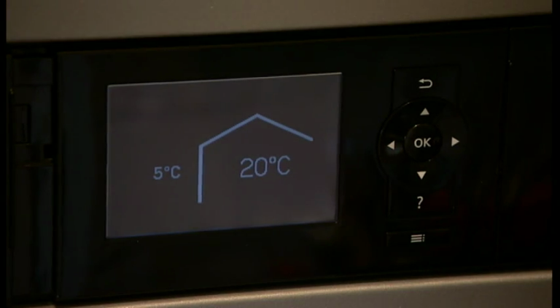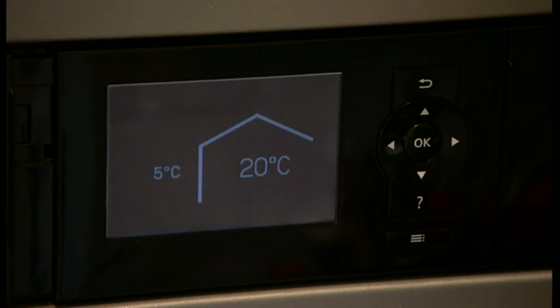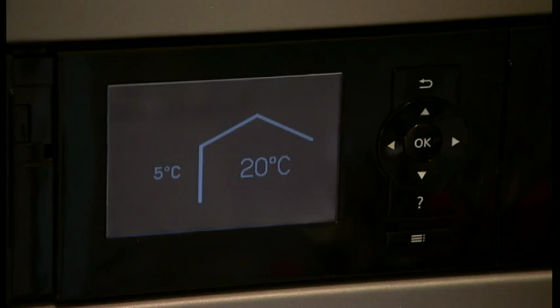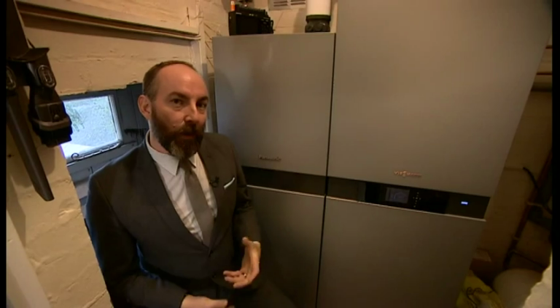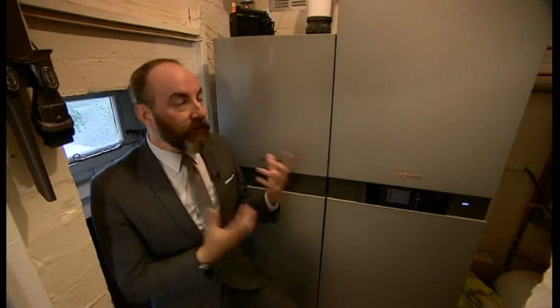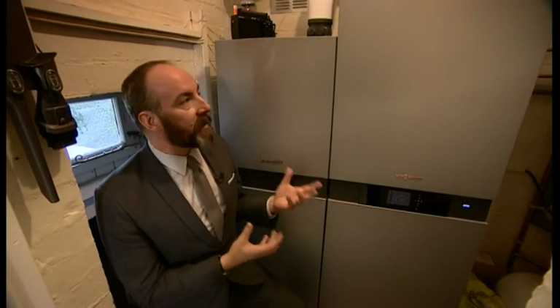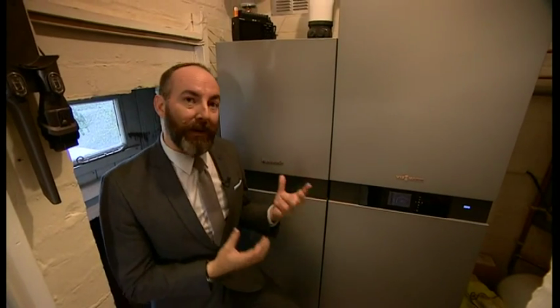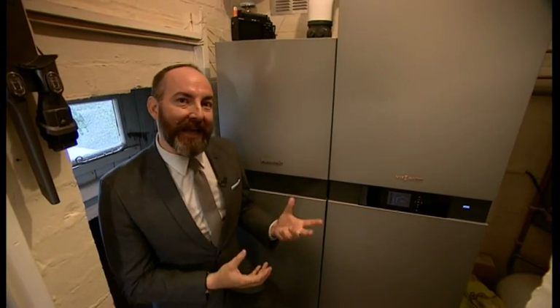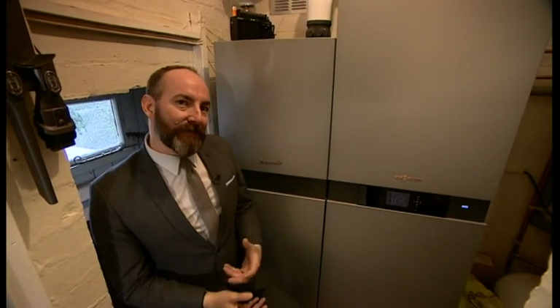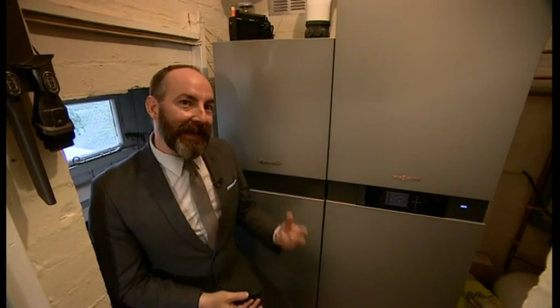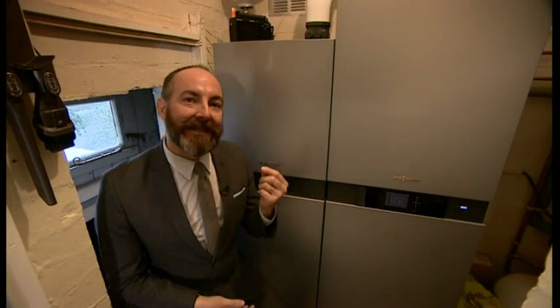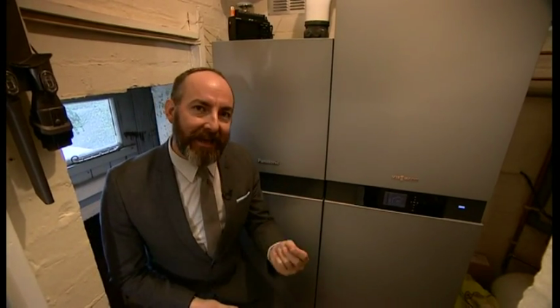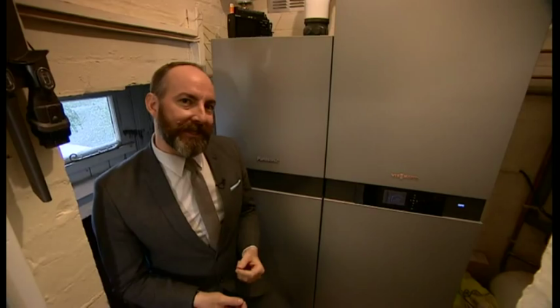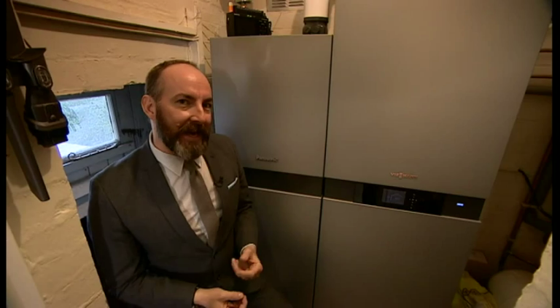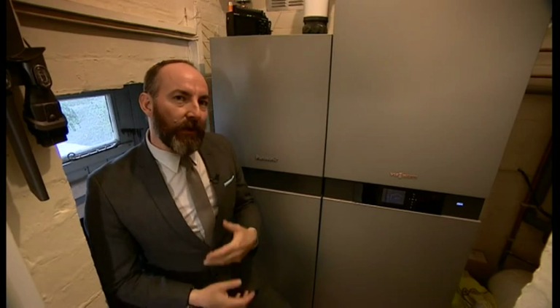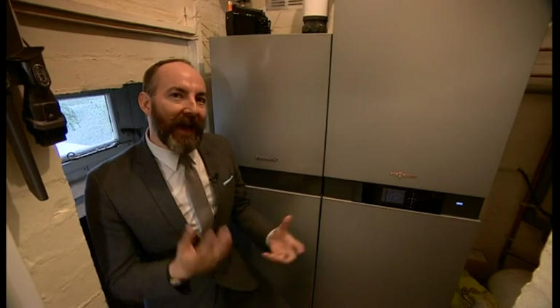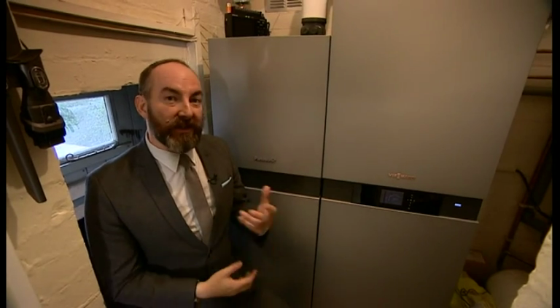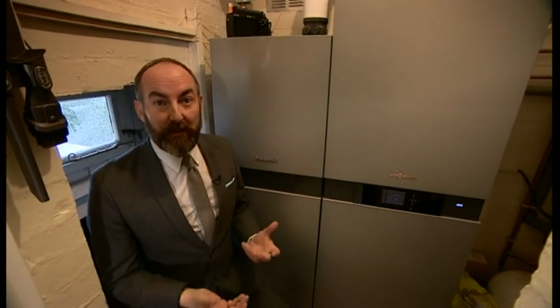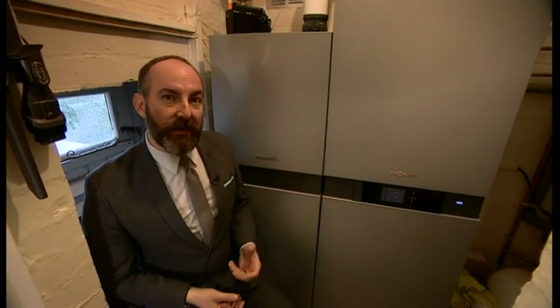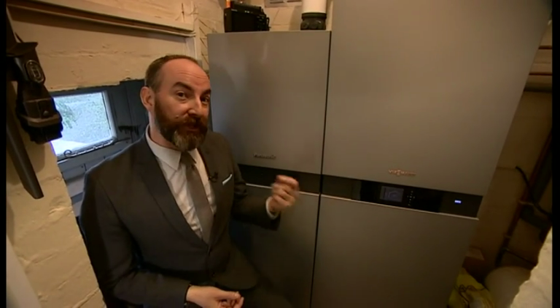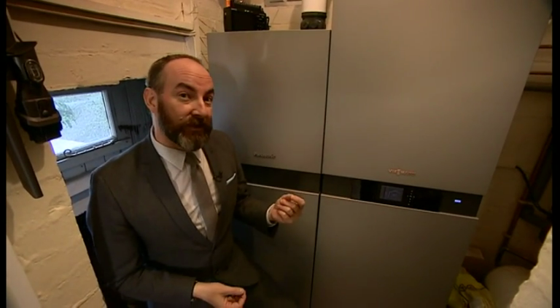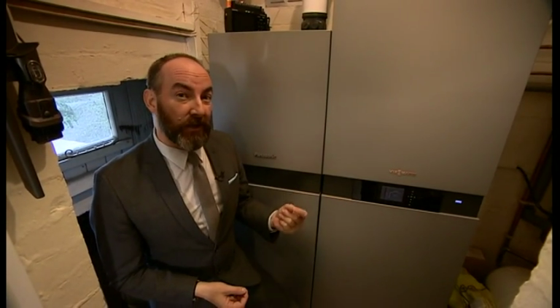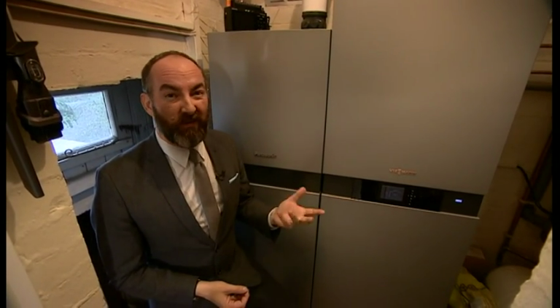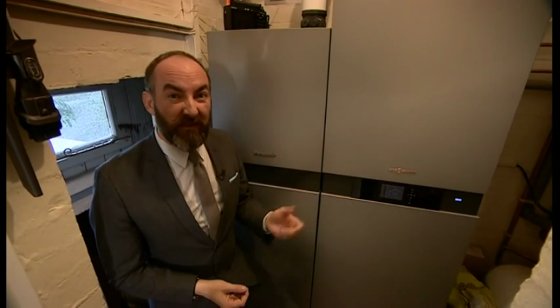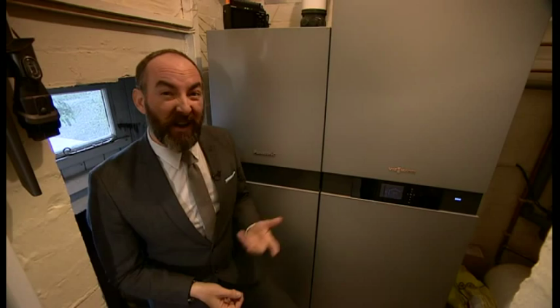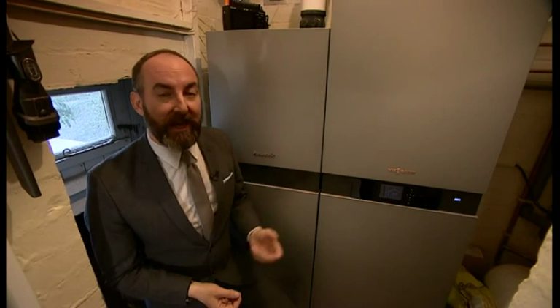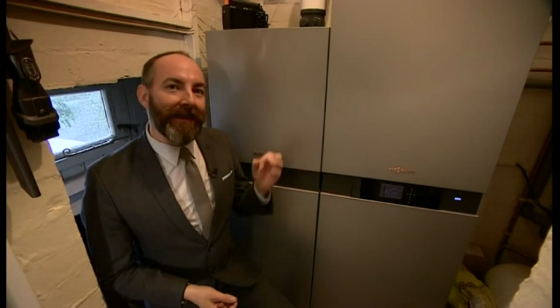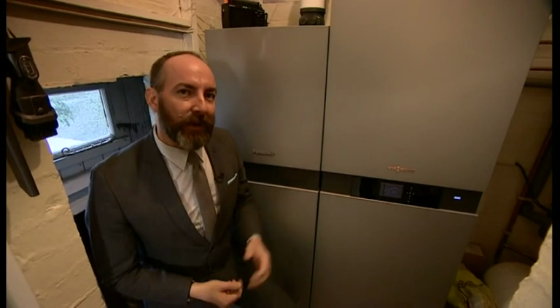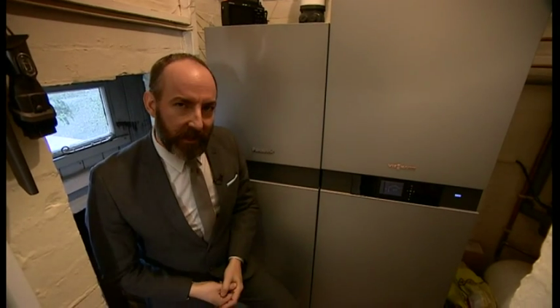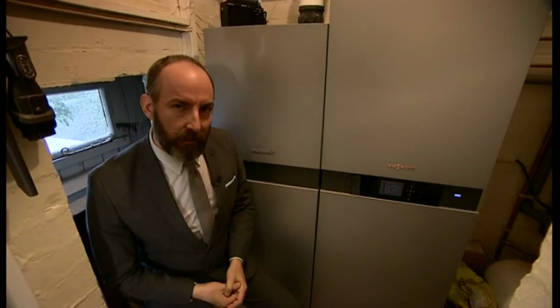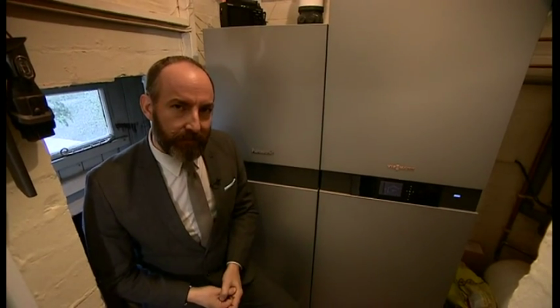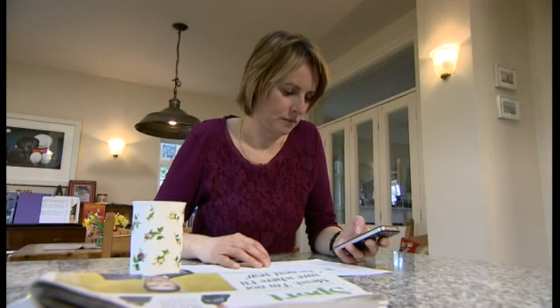So where does the saving come from? Well, the fuel cell is powered by gas and it's making heat and electricity. So if gas costs around three pence a unit and you're producing electricity that costs roughly four or five times that, that's where your saving comes from.